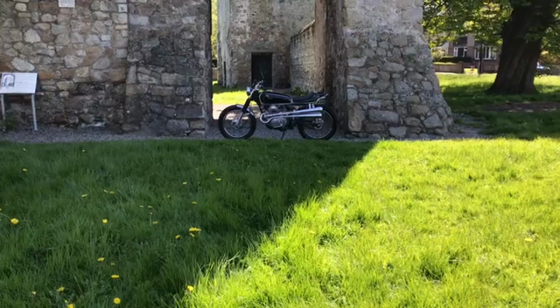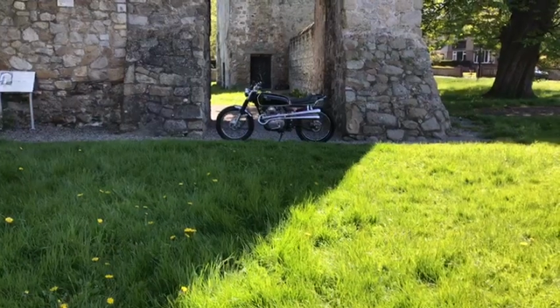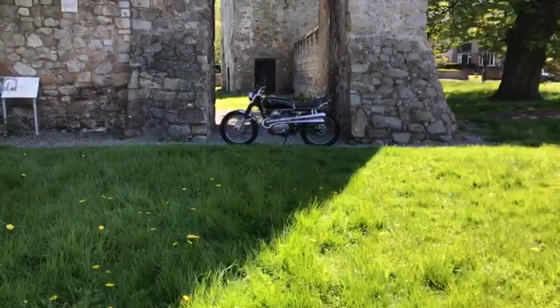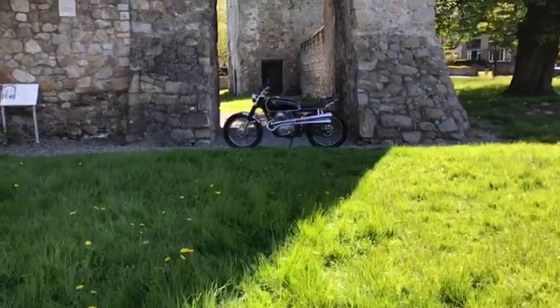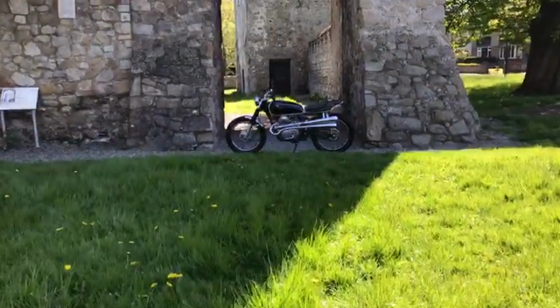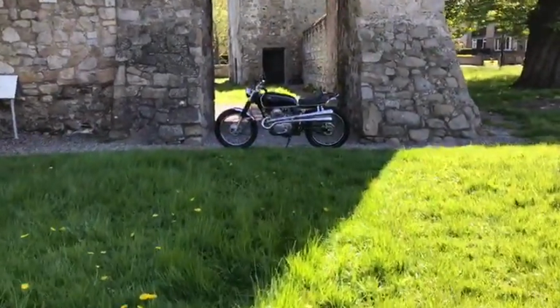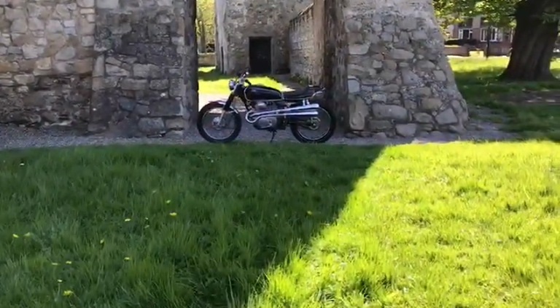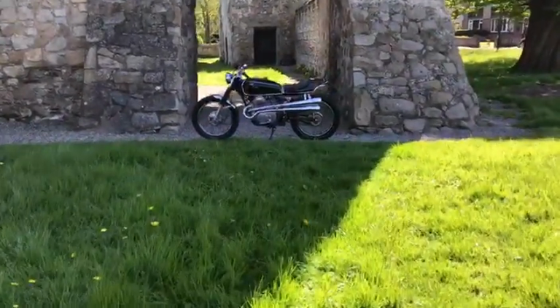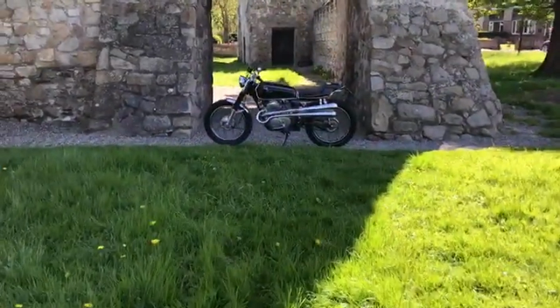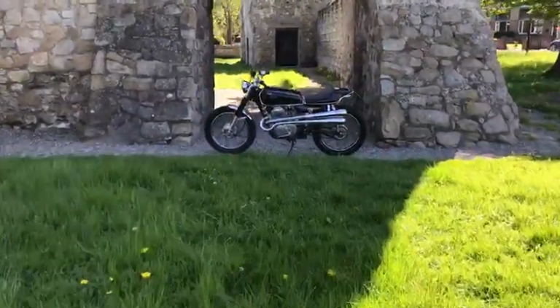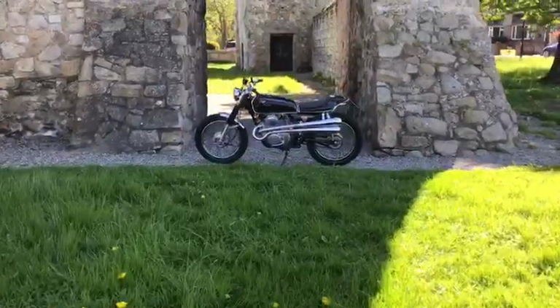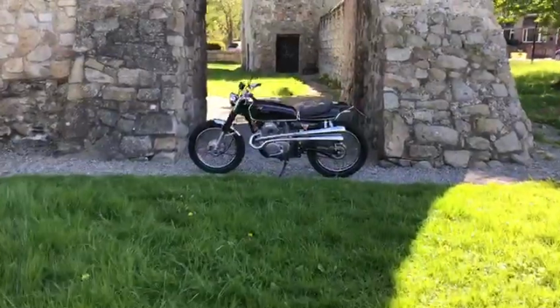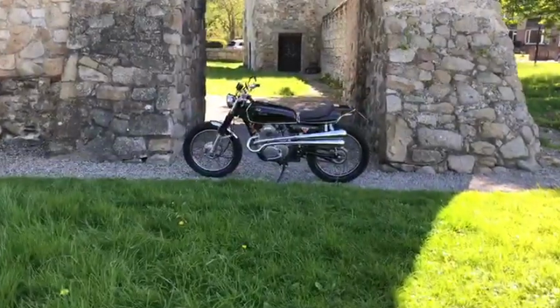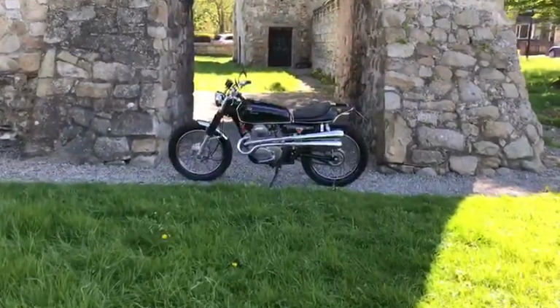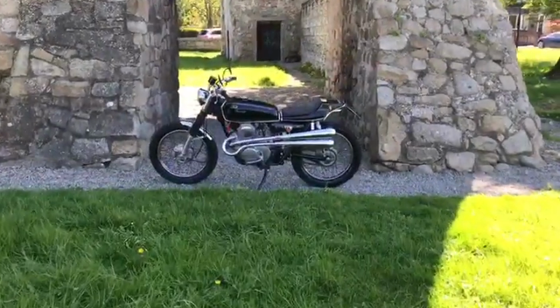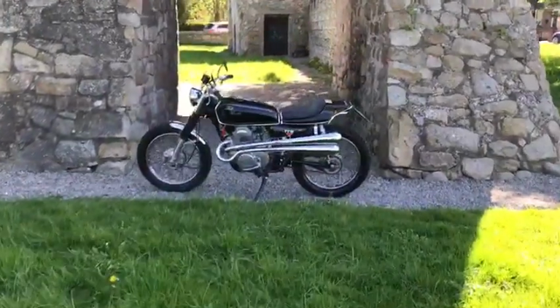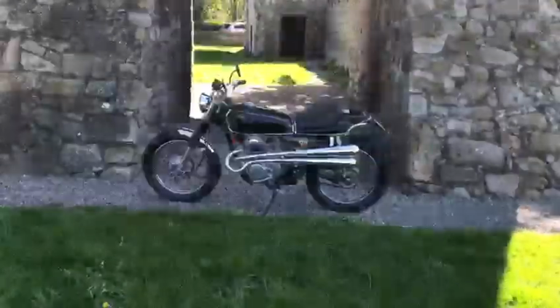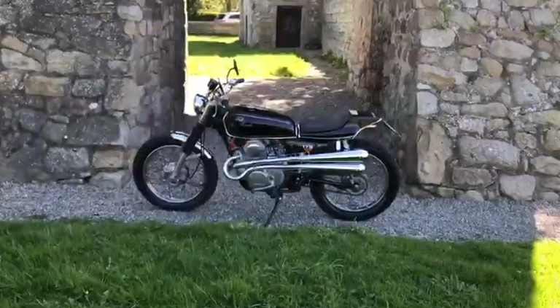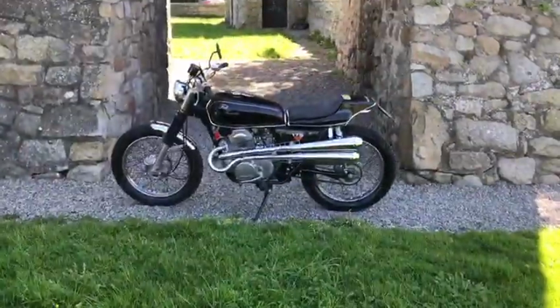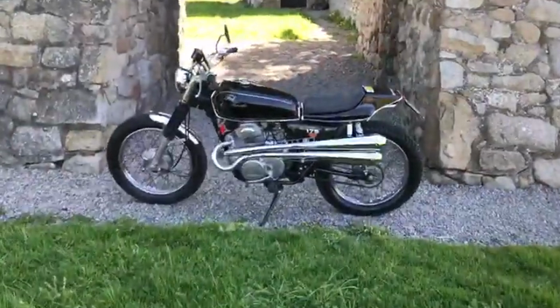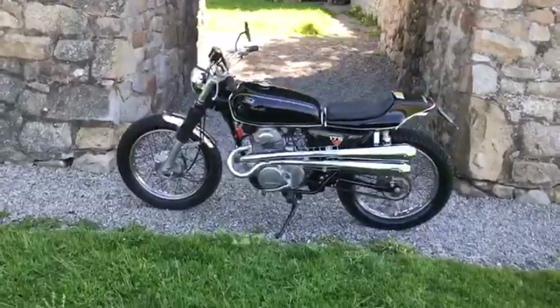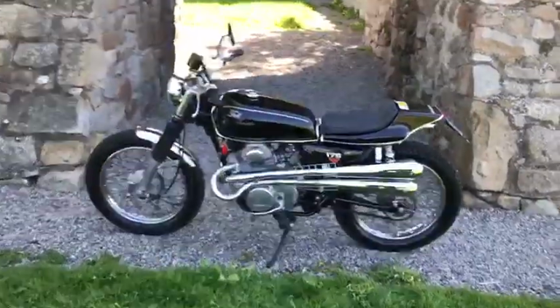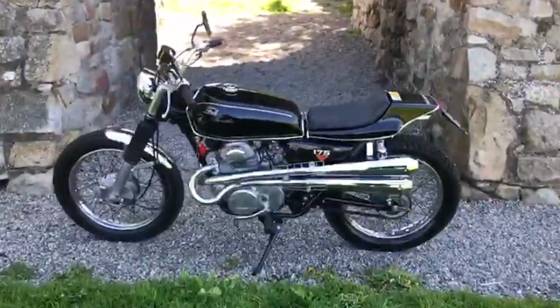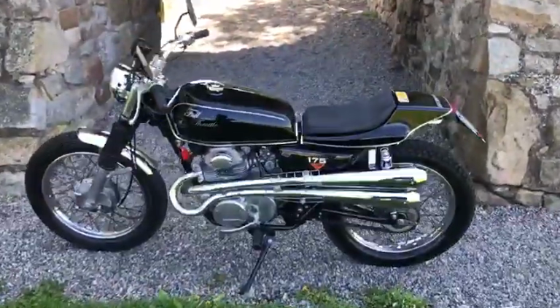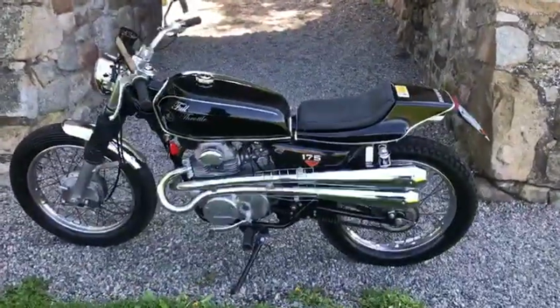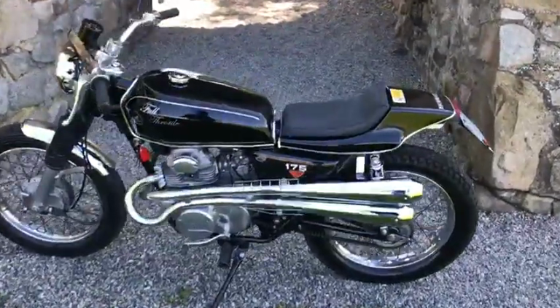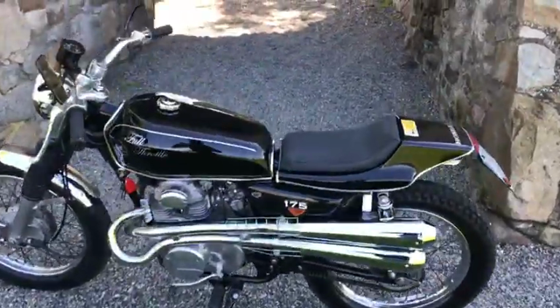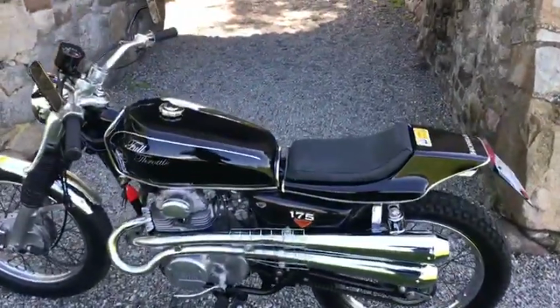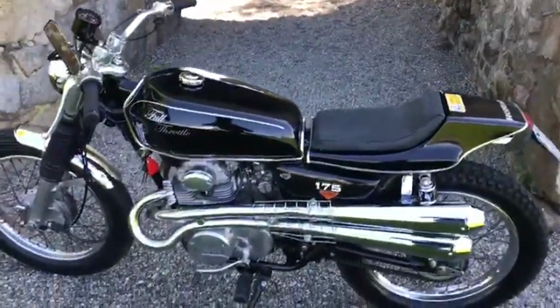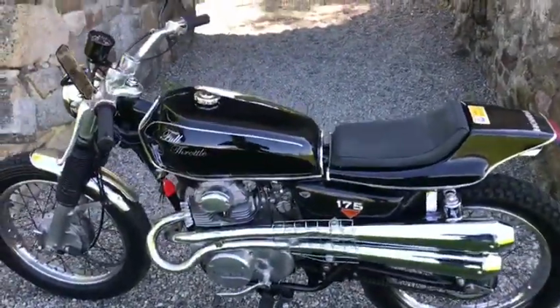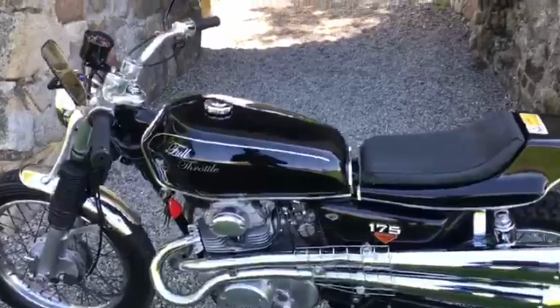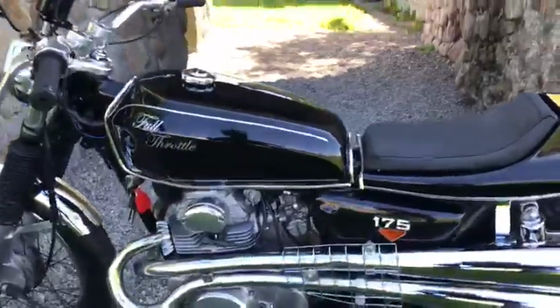Hello everyone, welcome to Retrobikes Dublin. Here today we have a 1972 CB175 Retrobike style. Fantastic bike. It's got the up and over exhaust system.